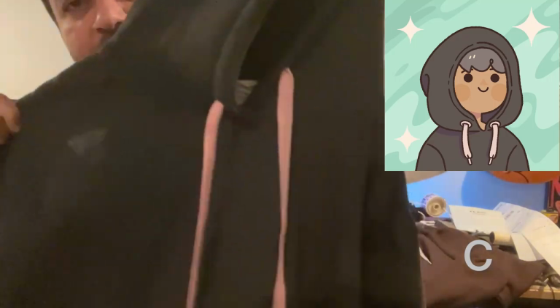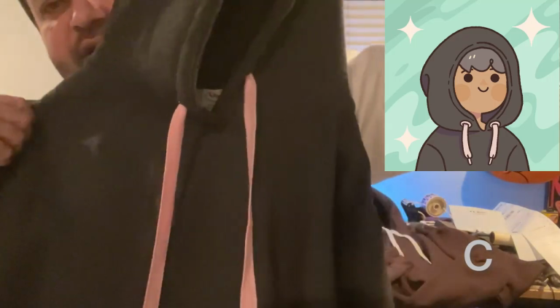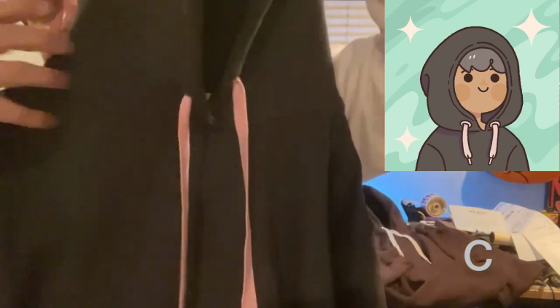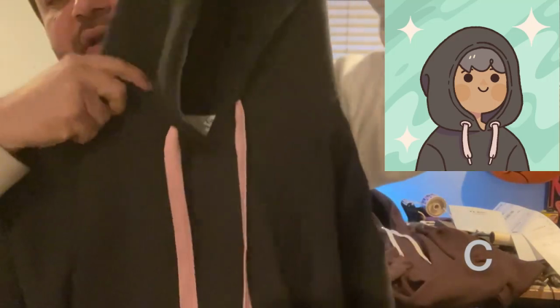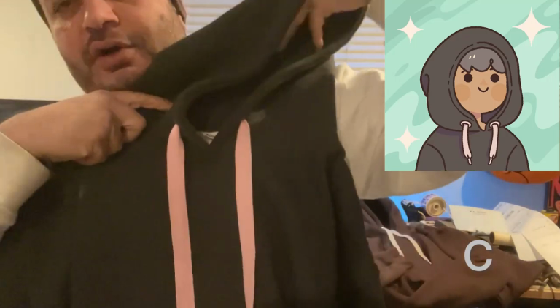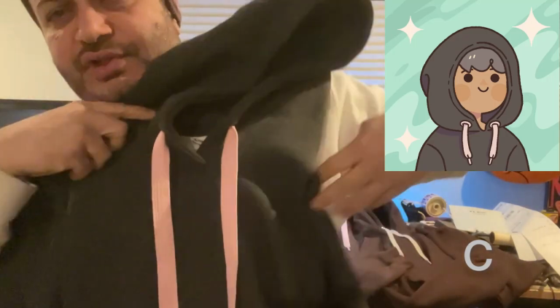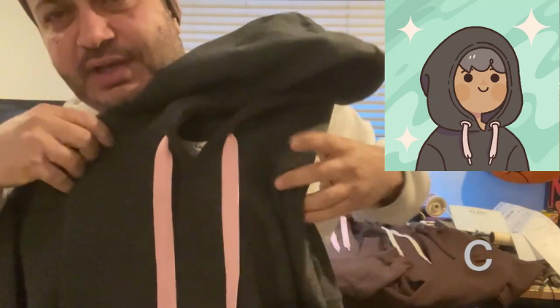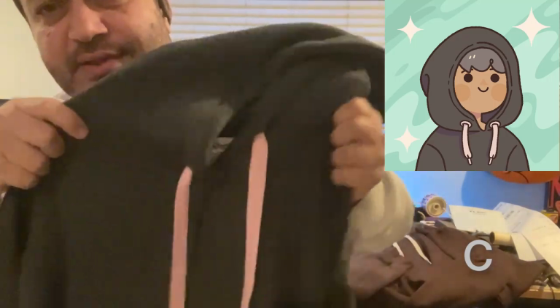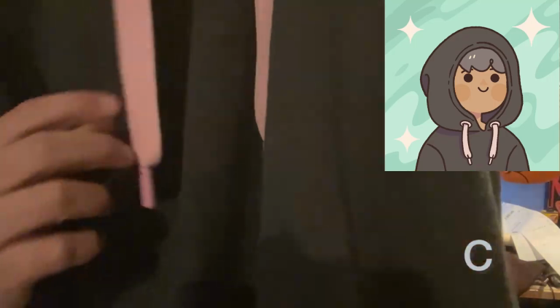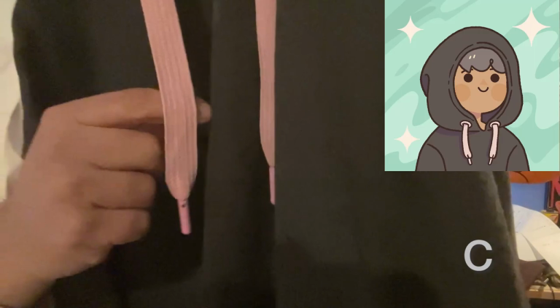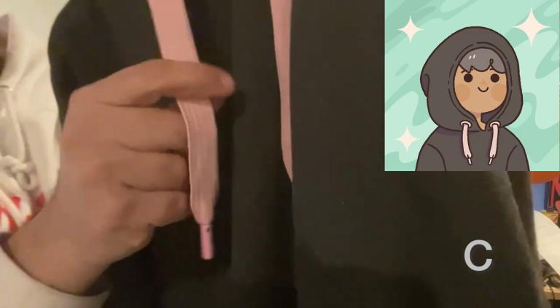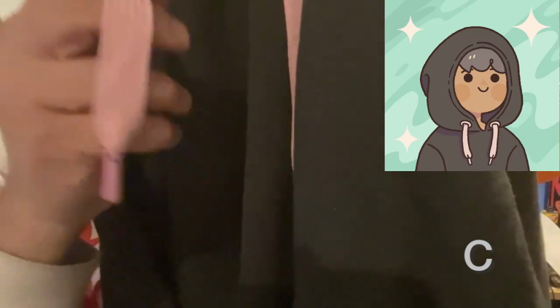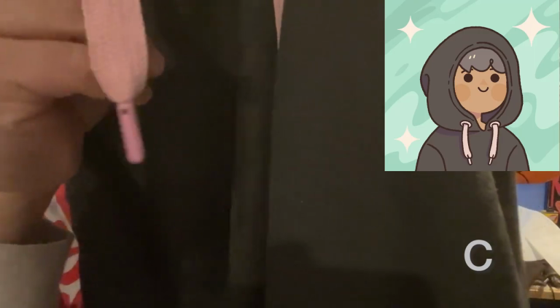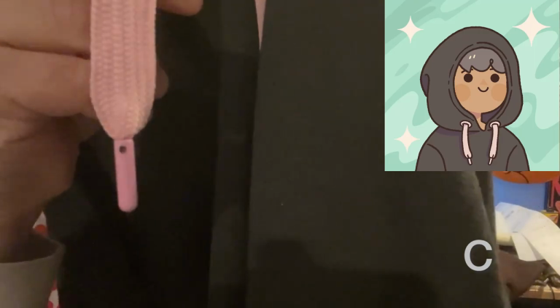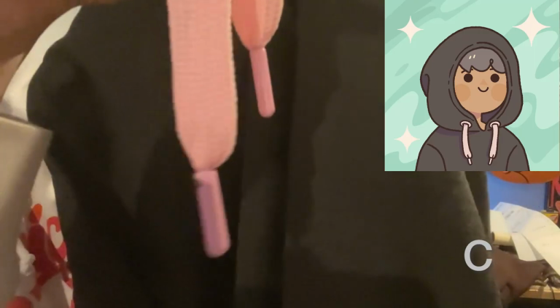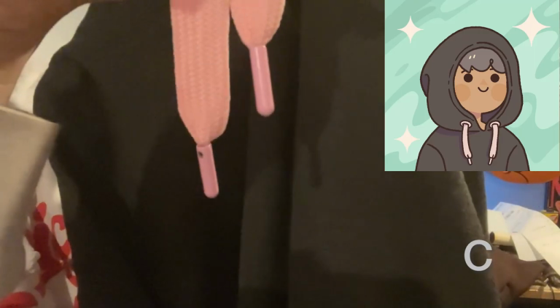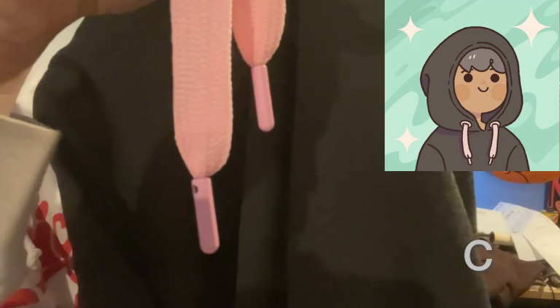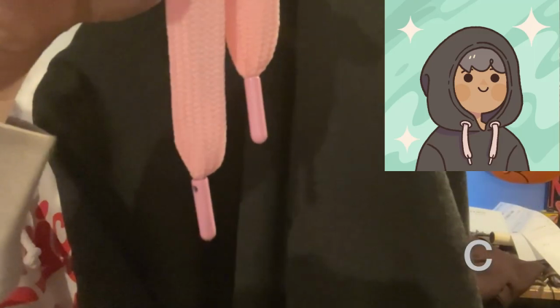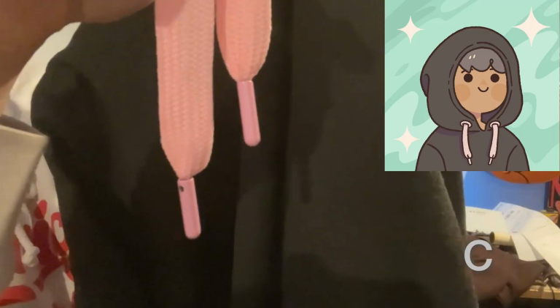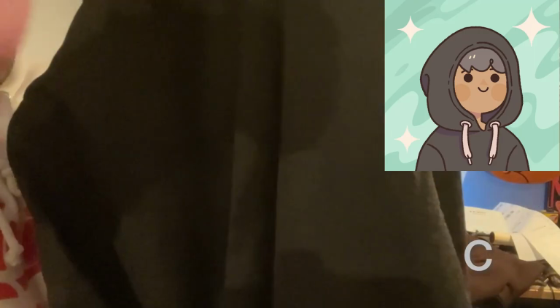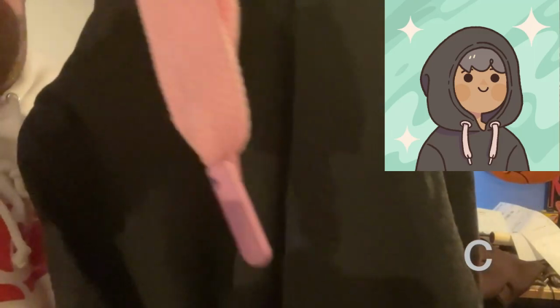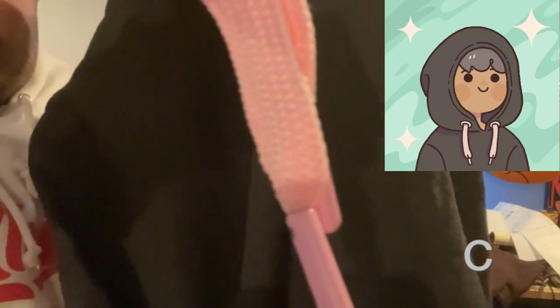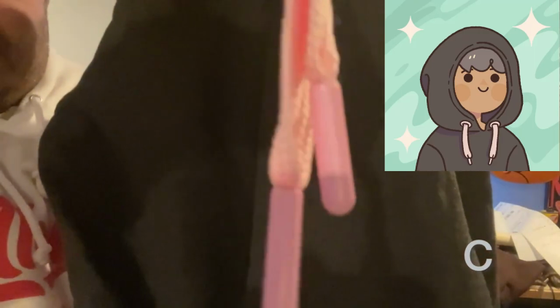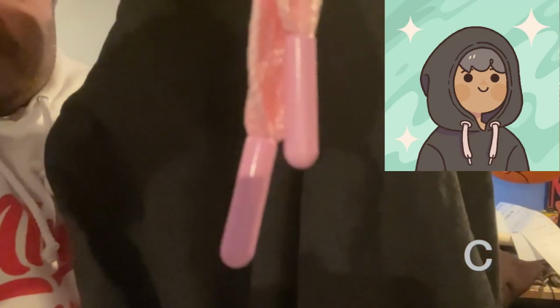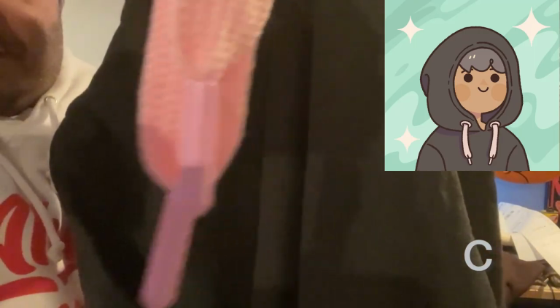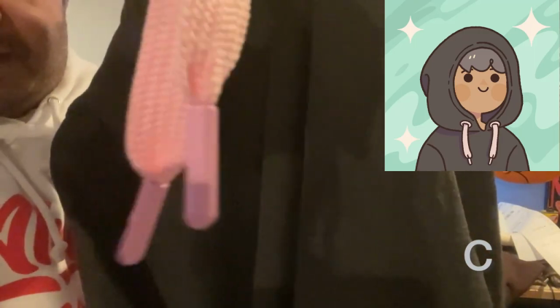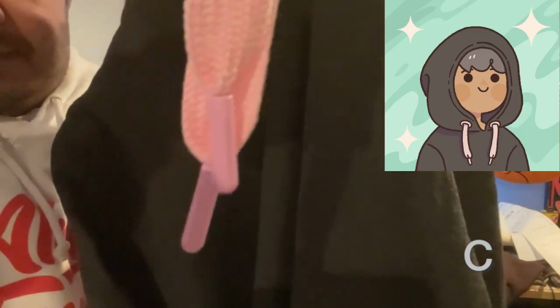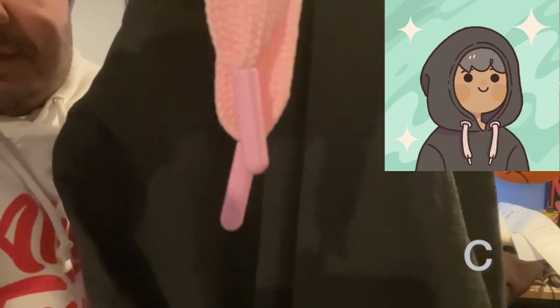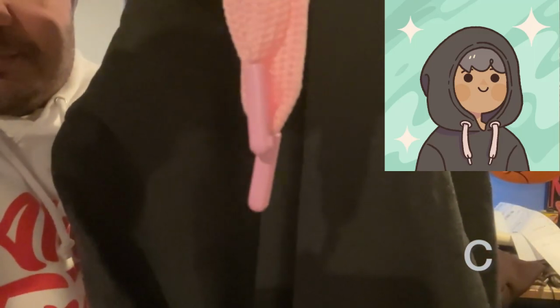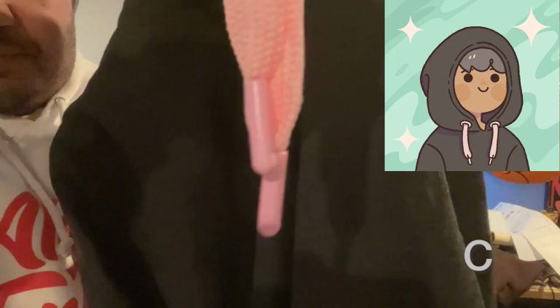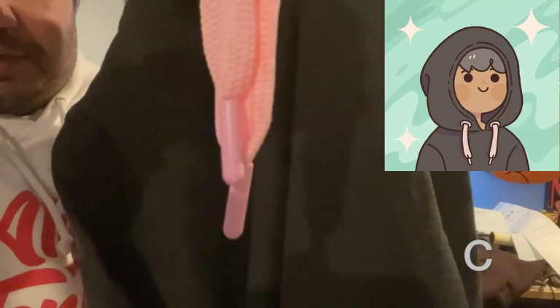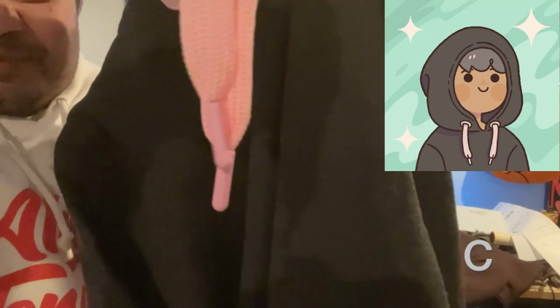All of these are in large size, and these also have metal lace ends. If you guys know the names of these things, please put it in the comments.